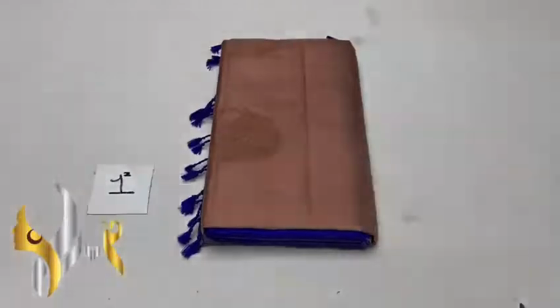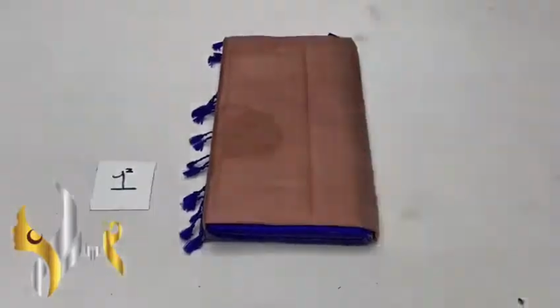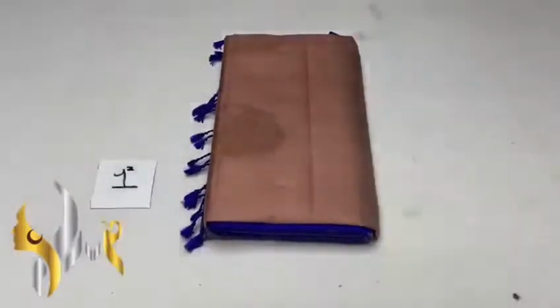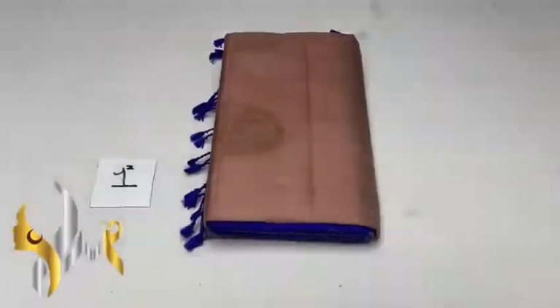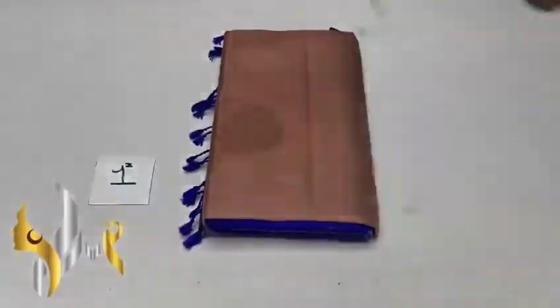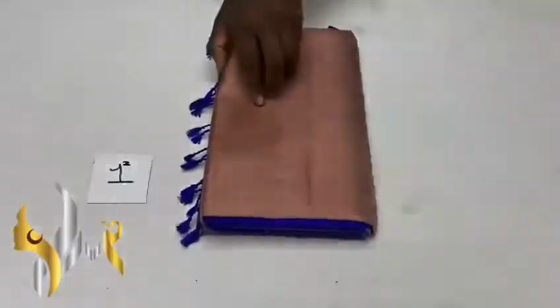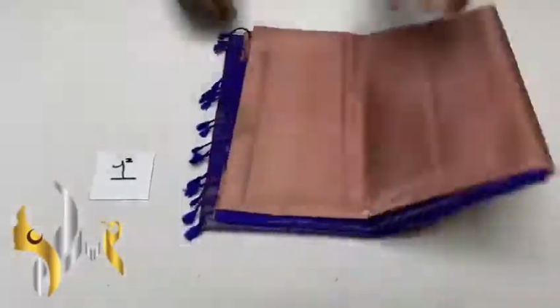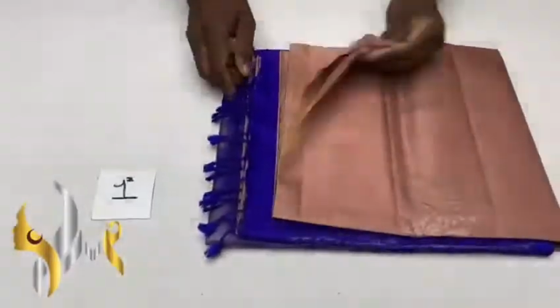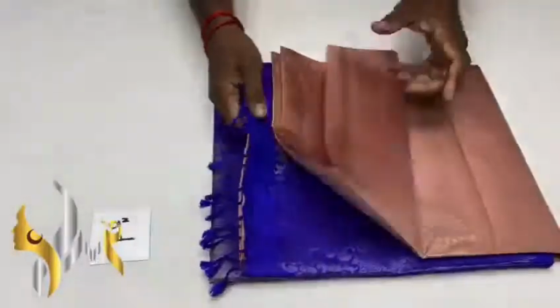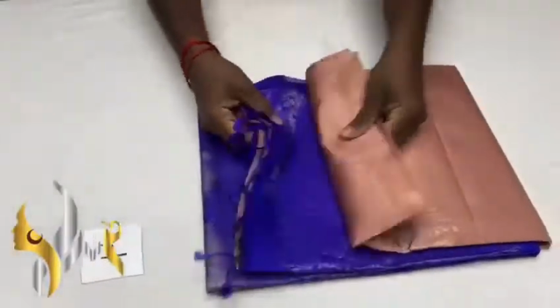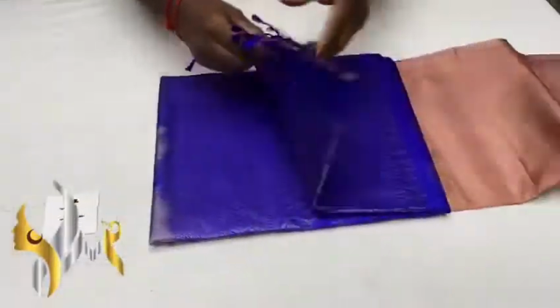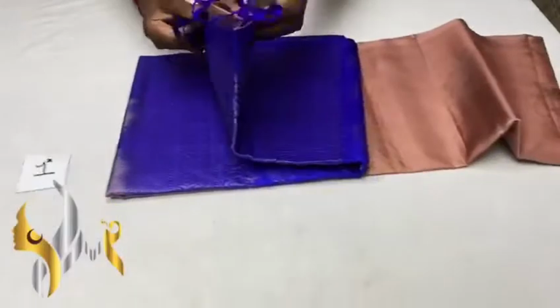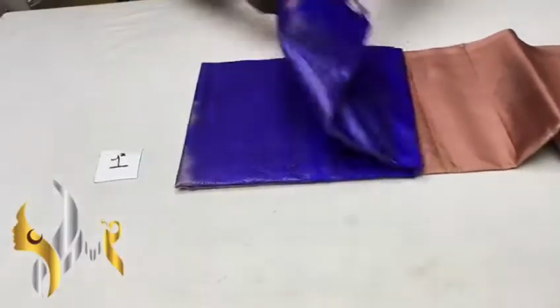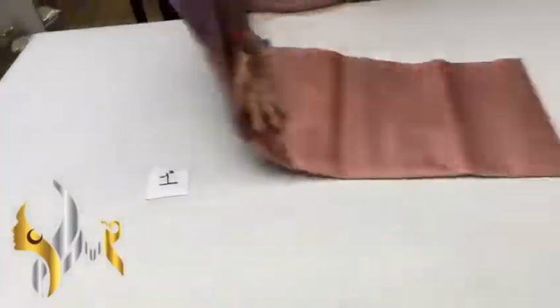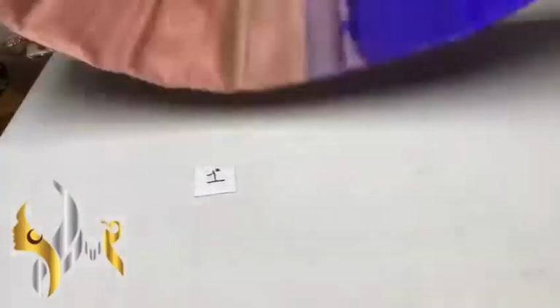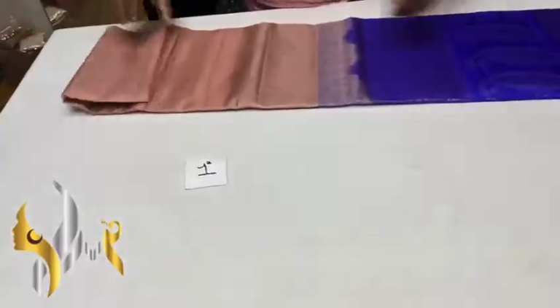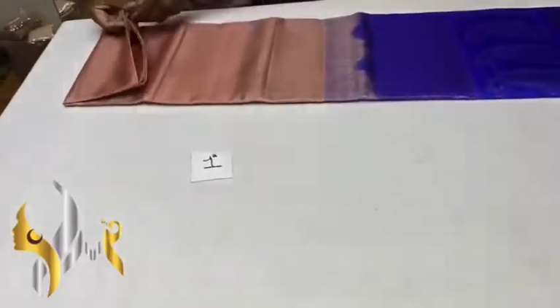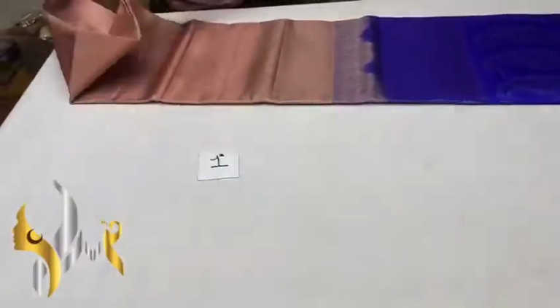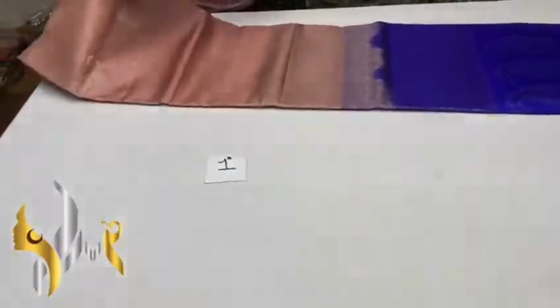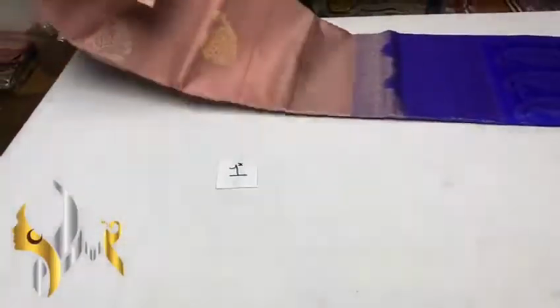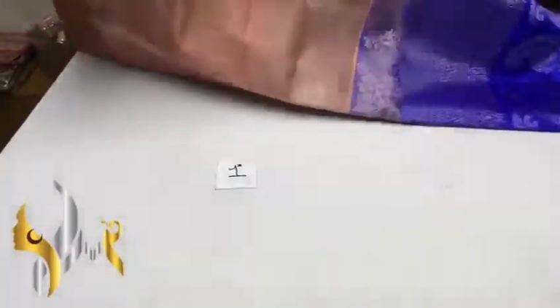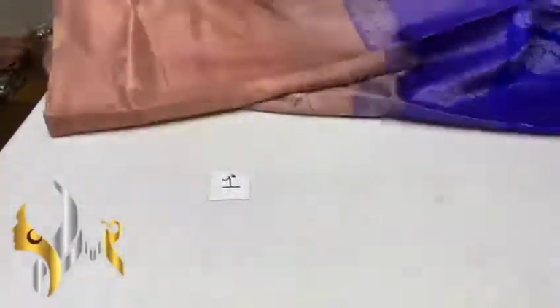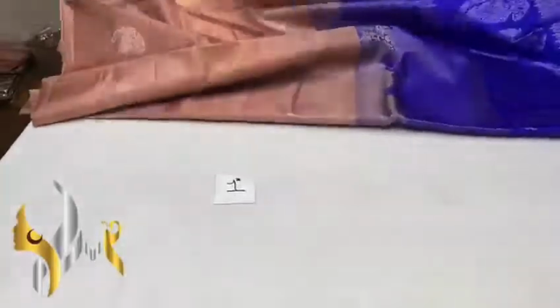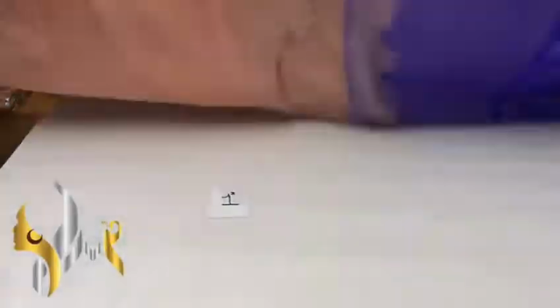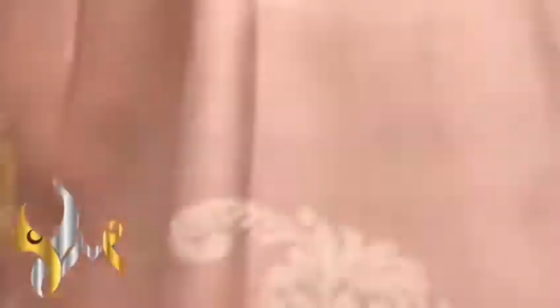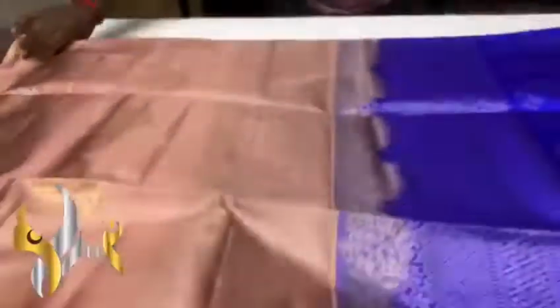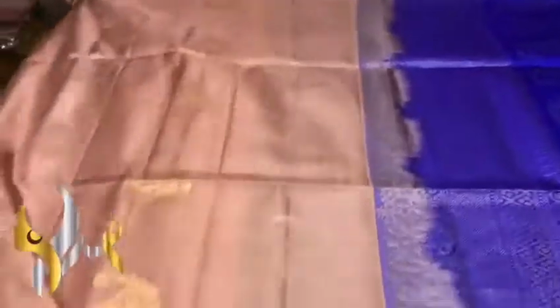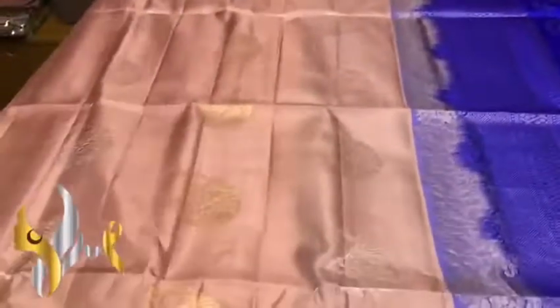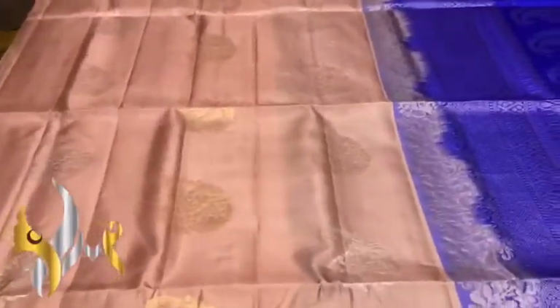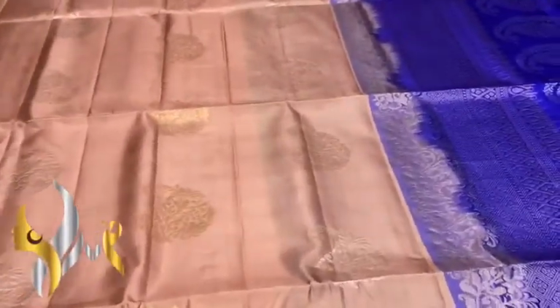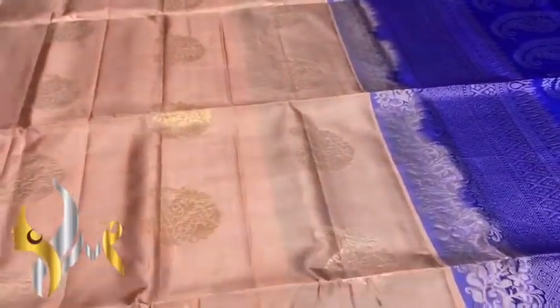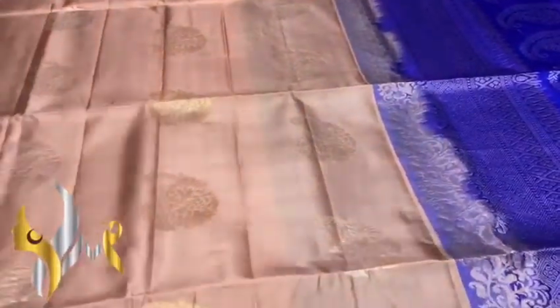Pure Kanji Gum Sub-Silk Sari Double Varku, Borderless Collection, with Mango Jari and Mango Butta. A beautiful design featuring both Gold and Silver Jari.